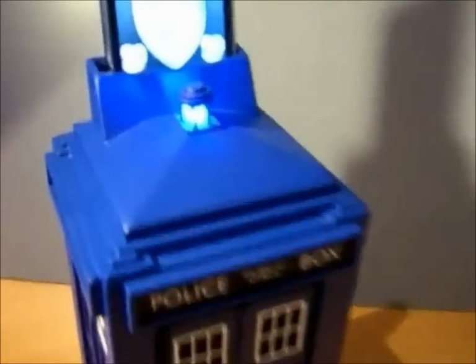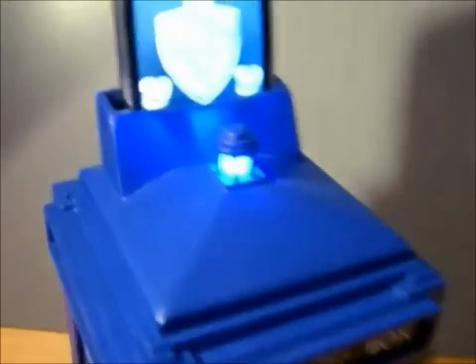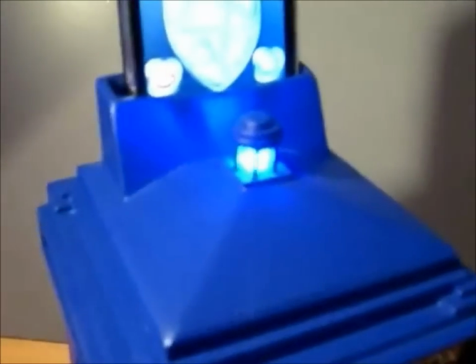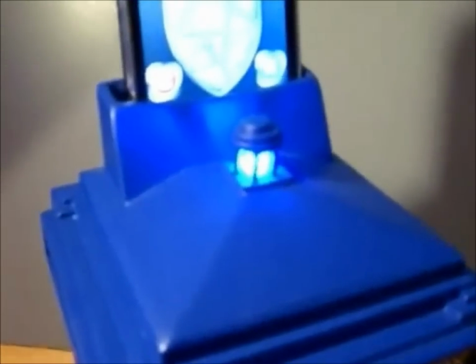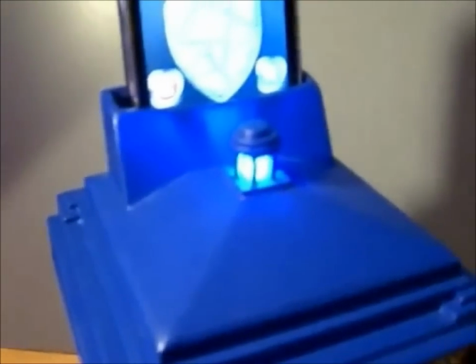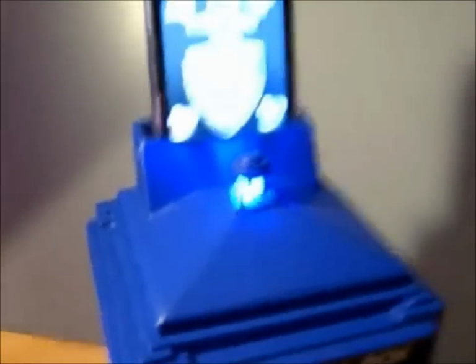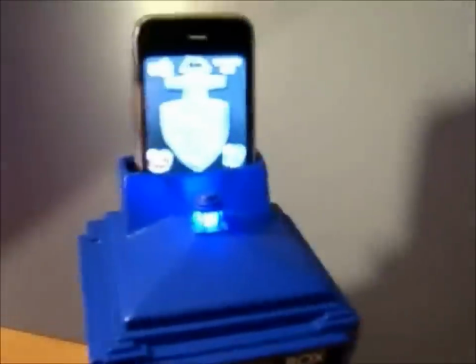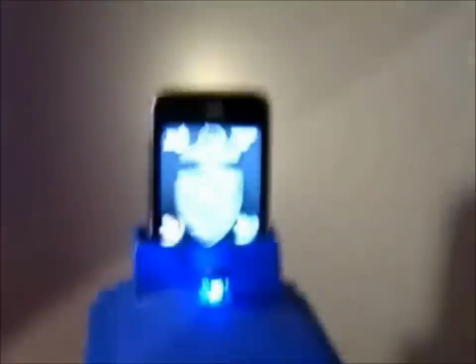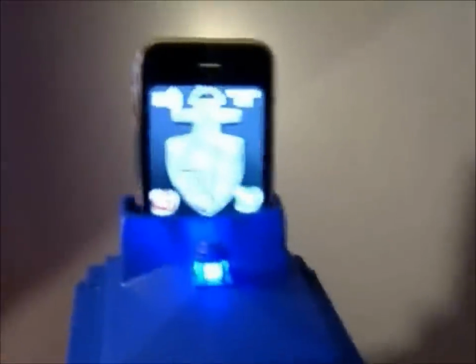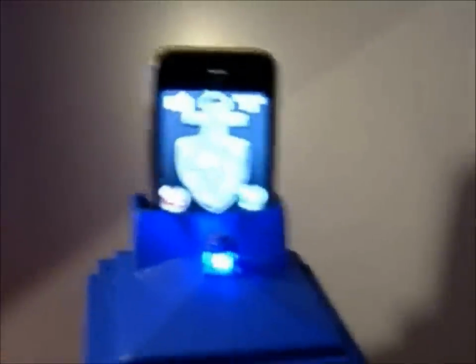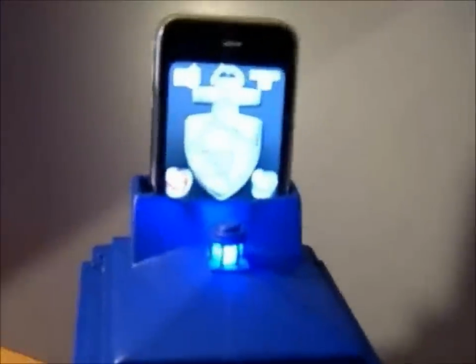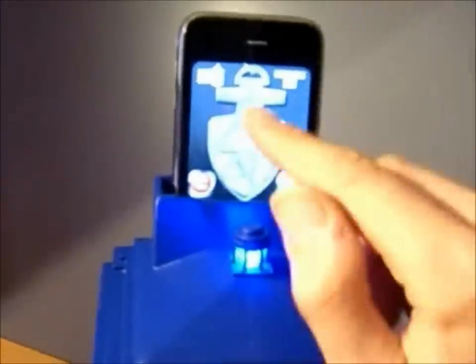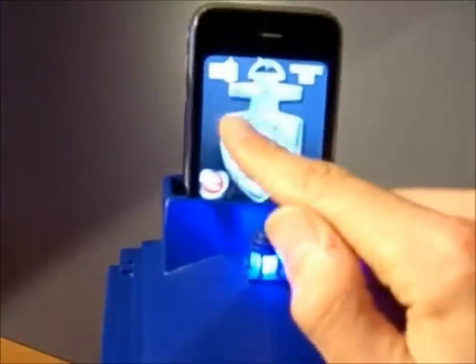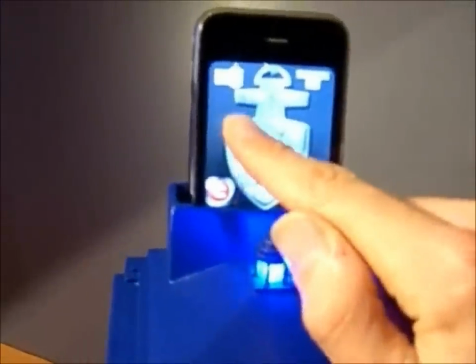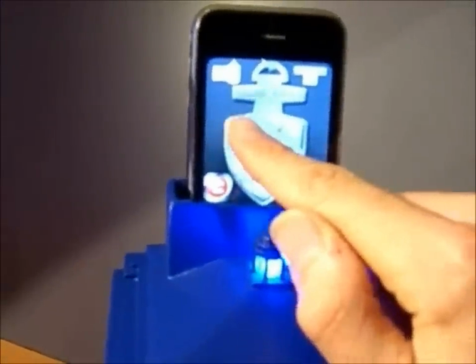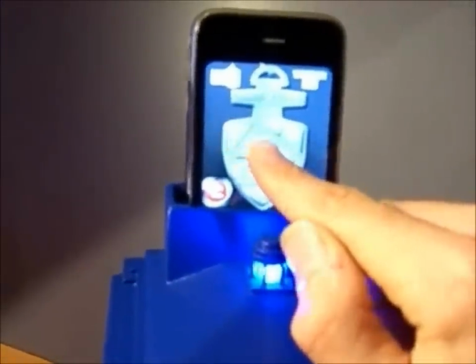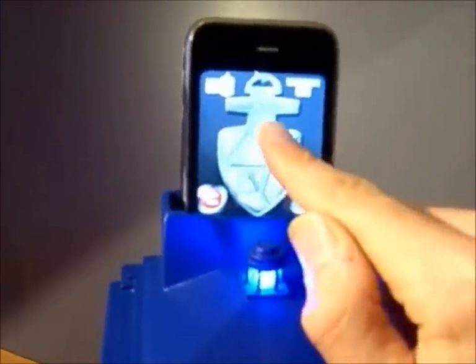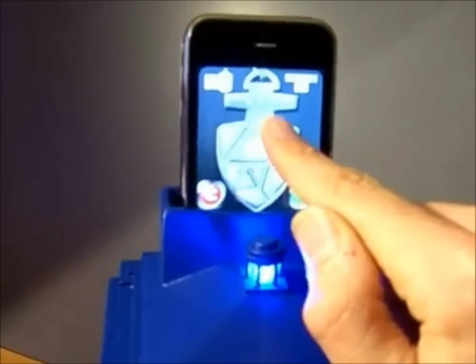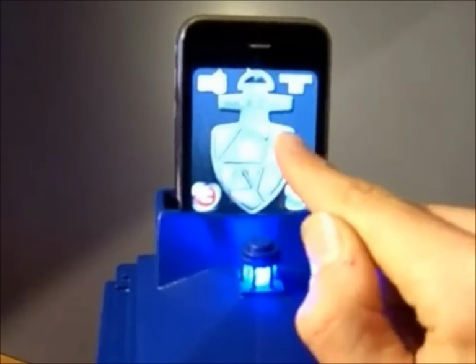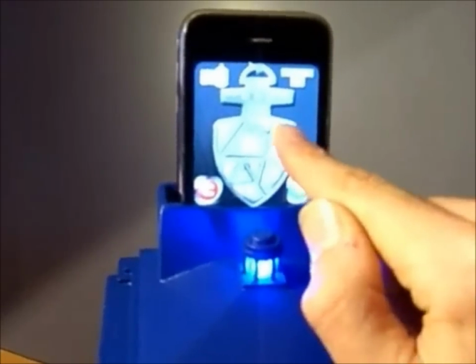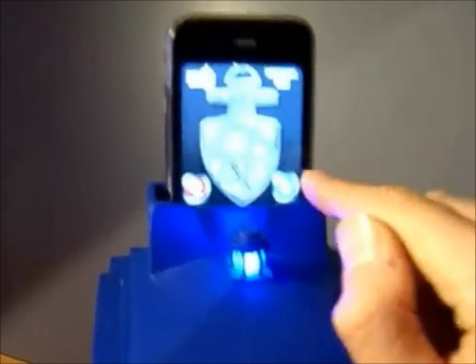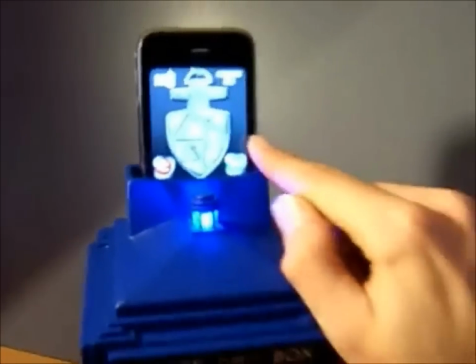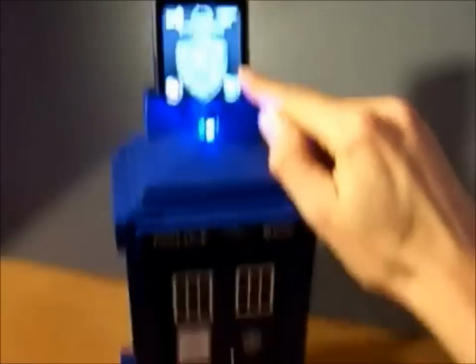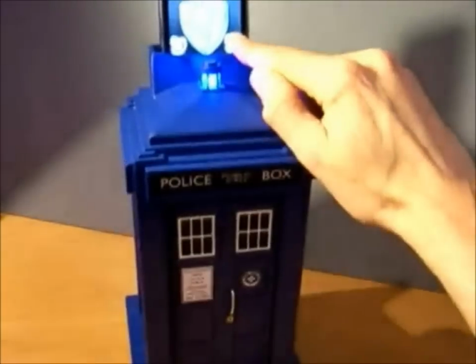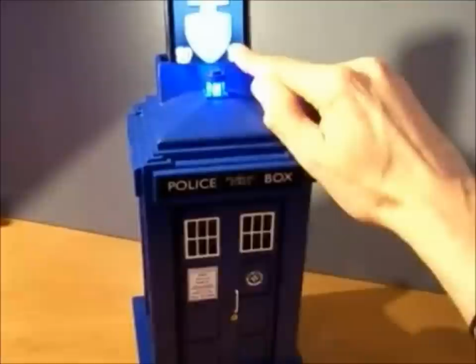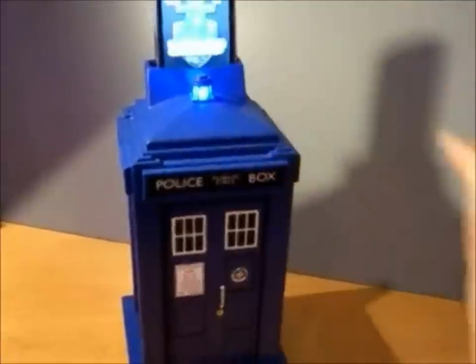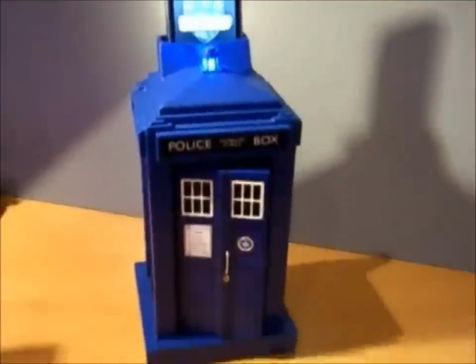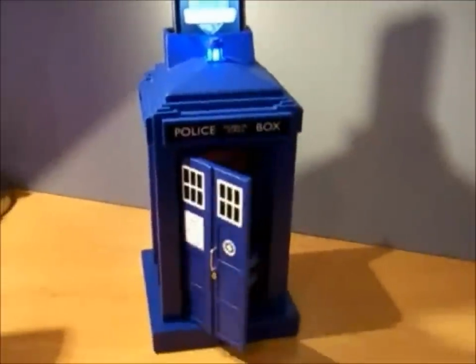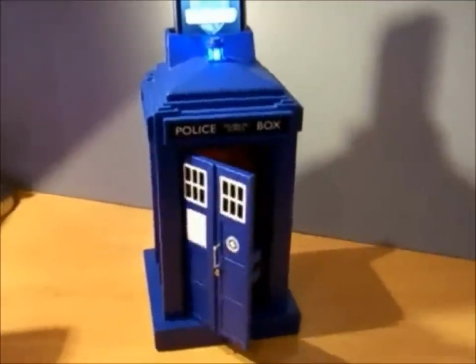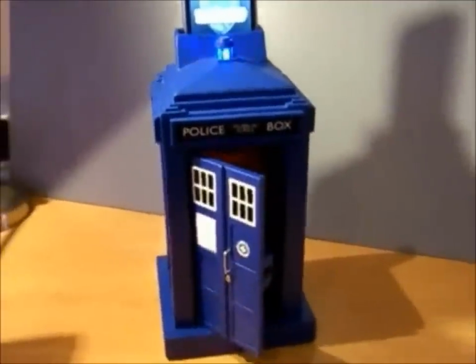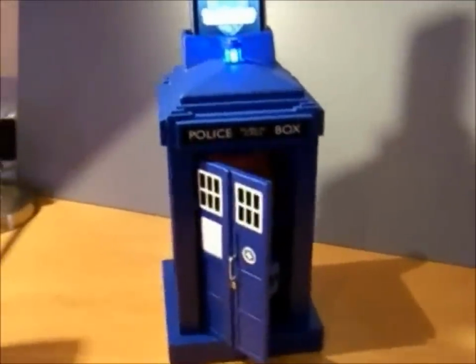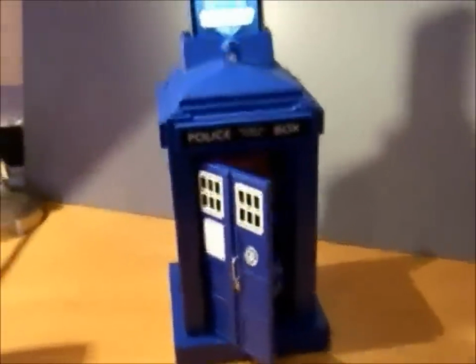The blue light comes on to say it's activated. Now I enter my code, which is 1, 2, 3, 4. When I press enter, the door is unlocked.